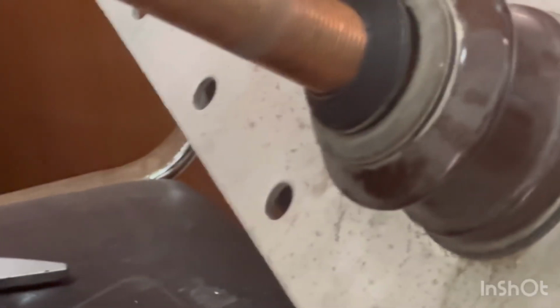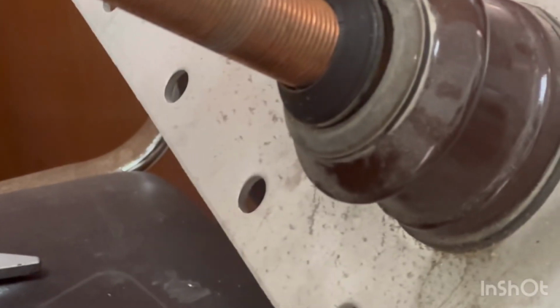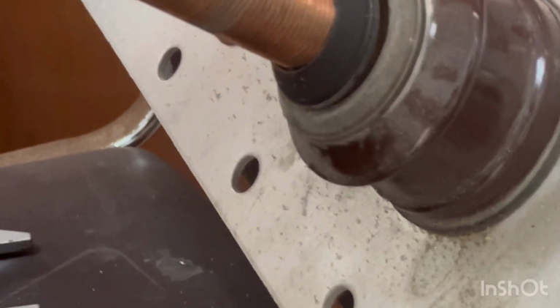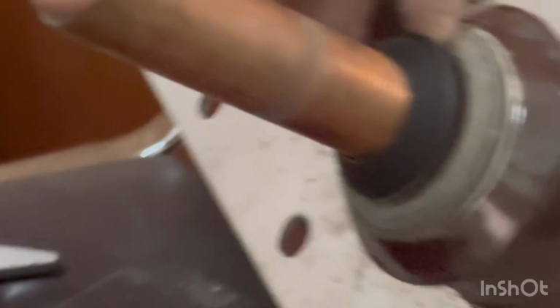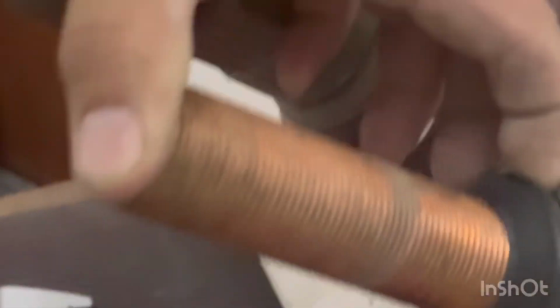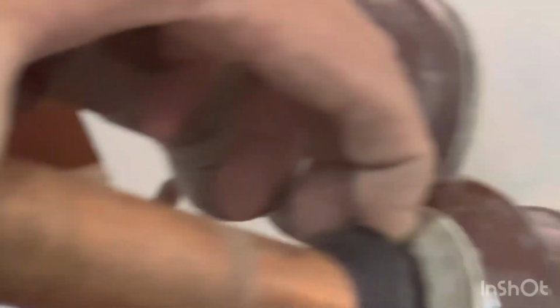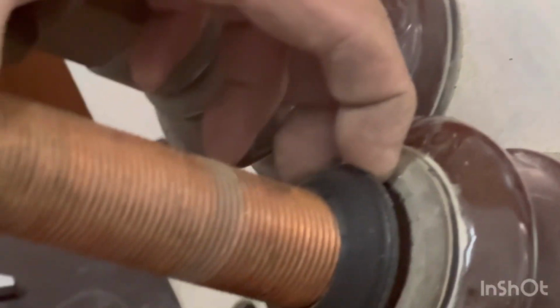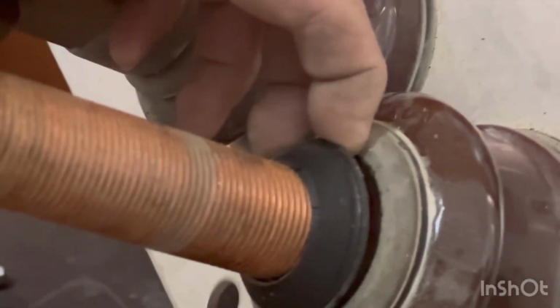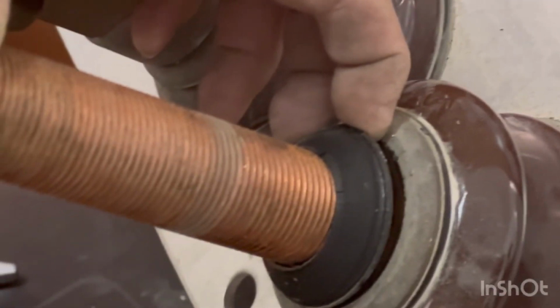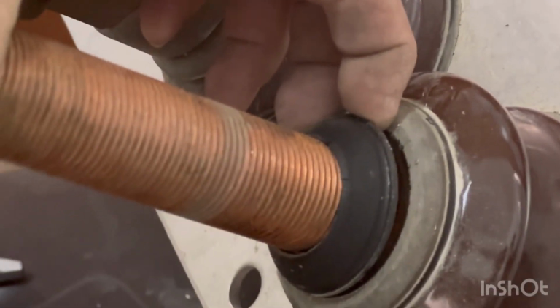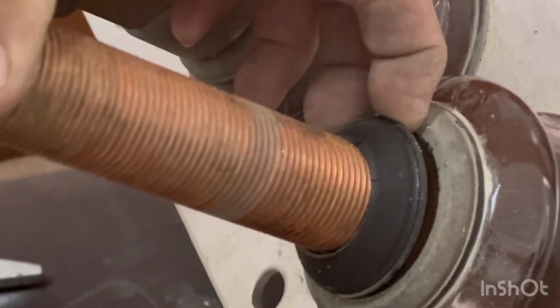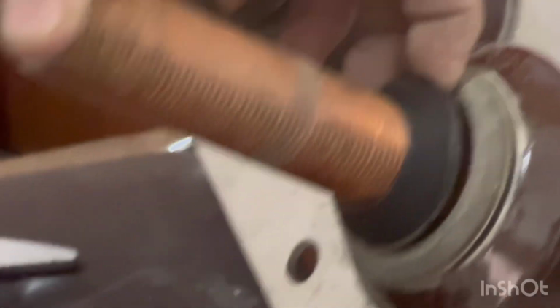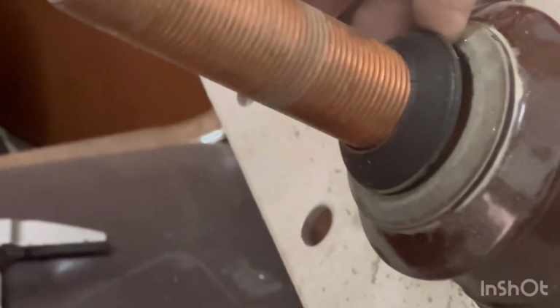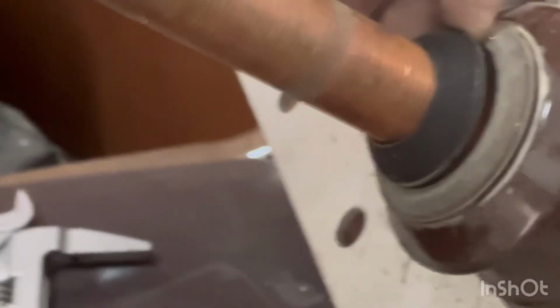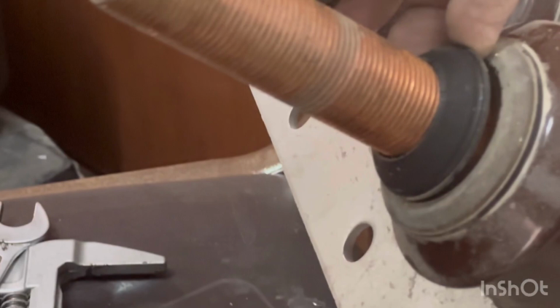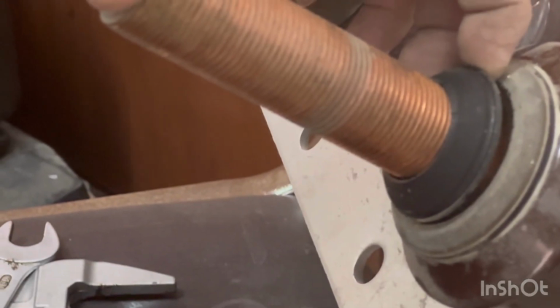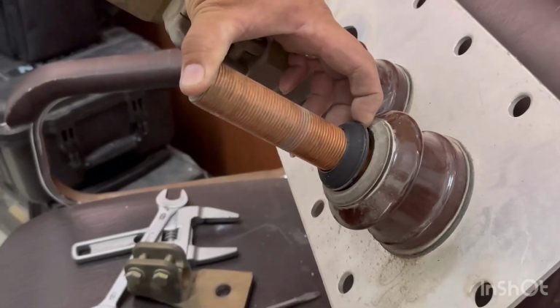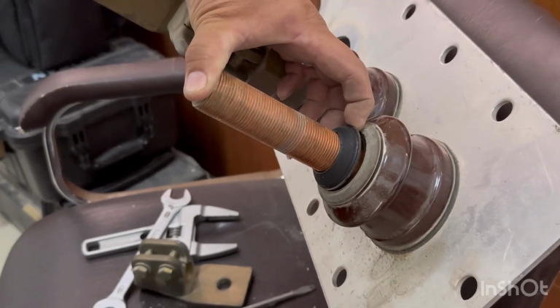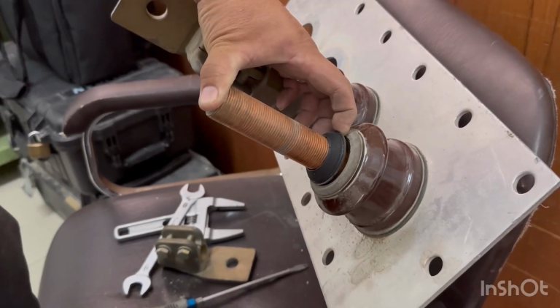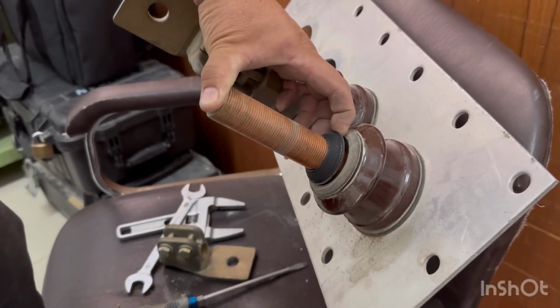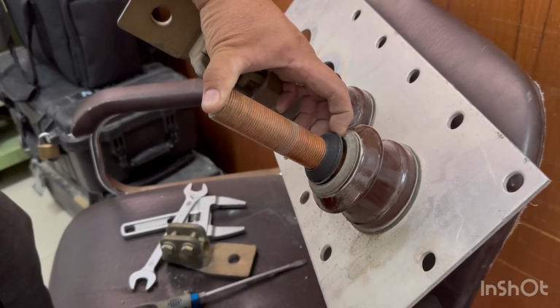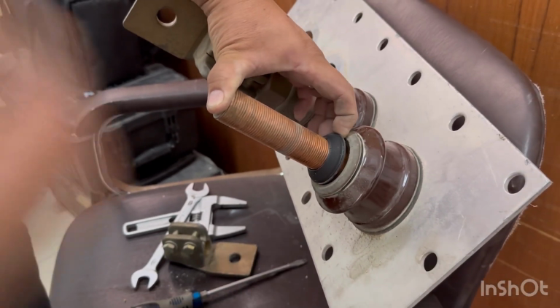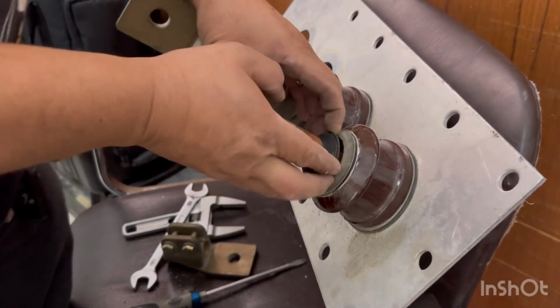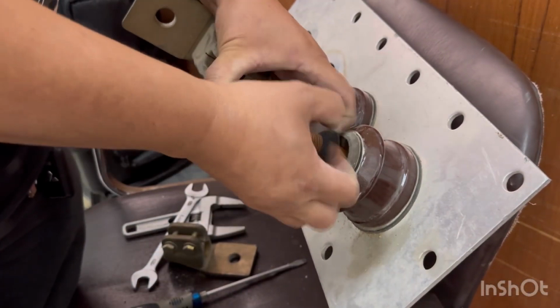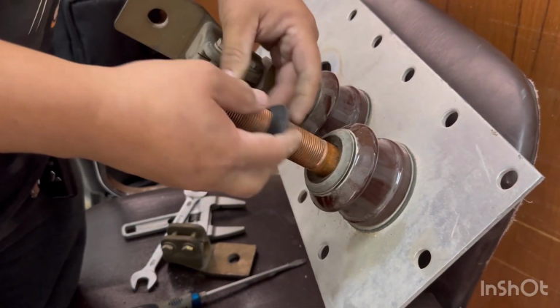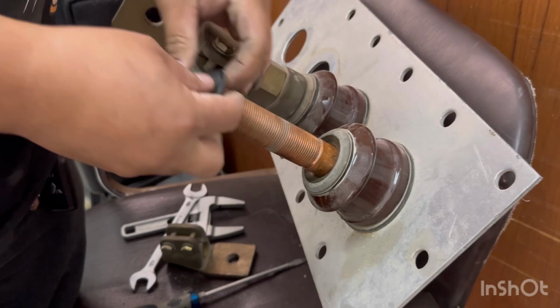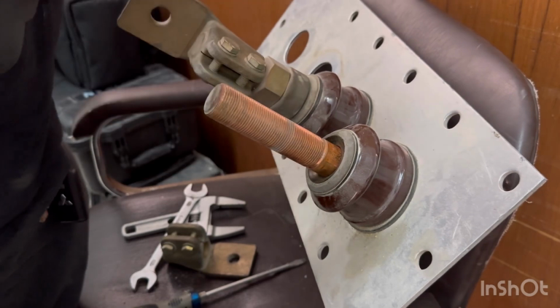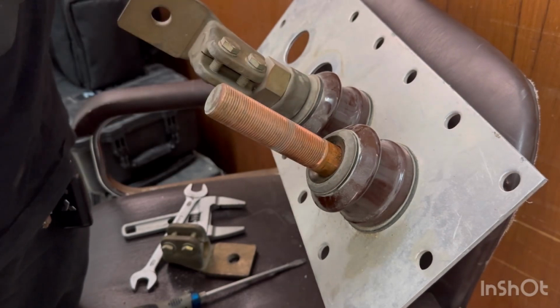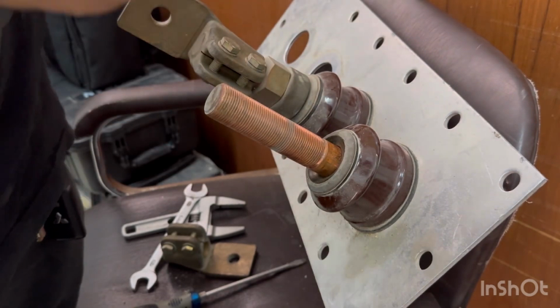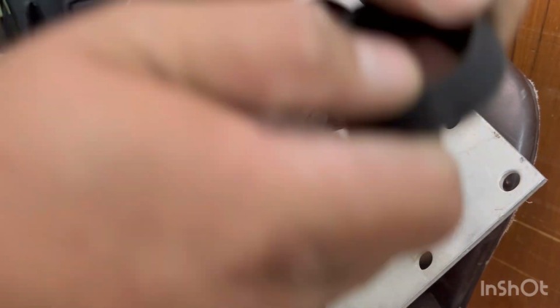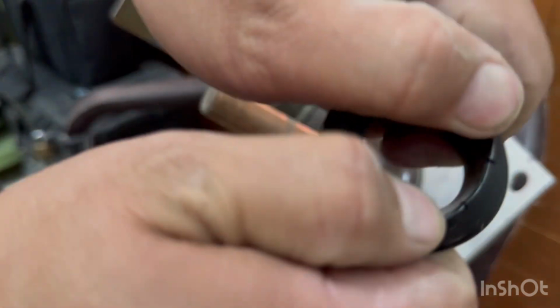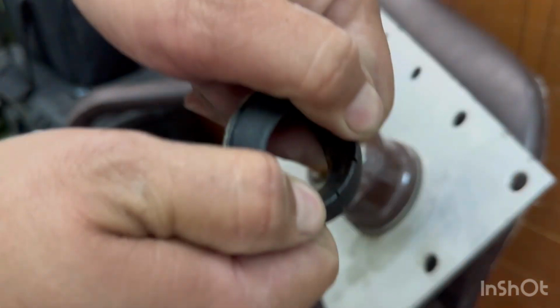Some cracks are already there — yeah, it's already cracking.